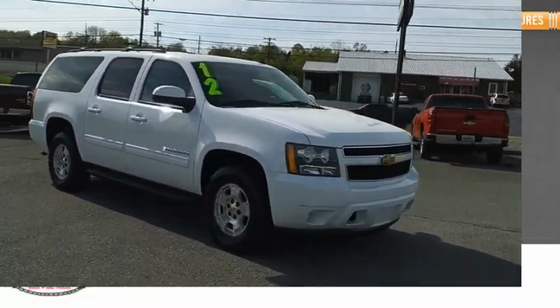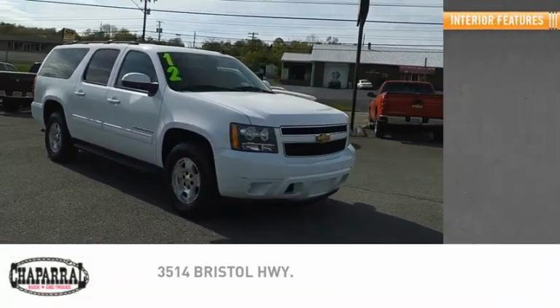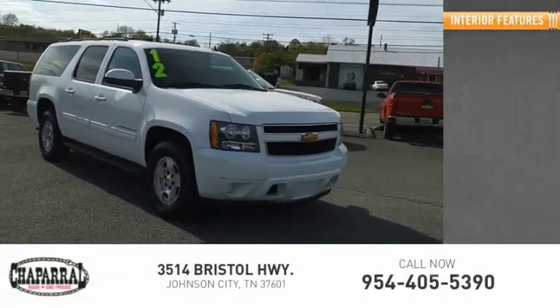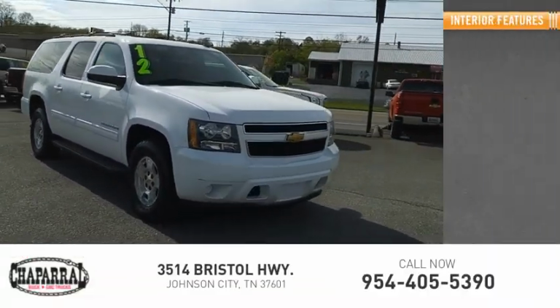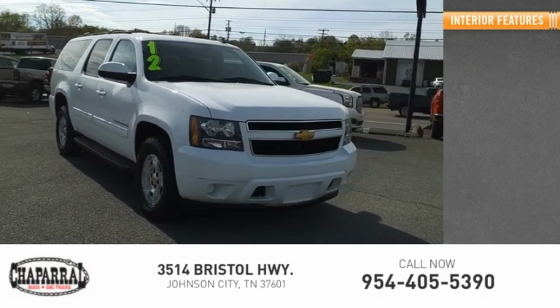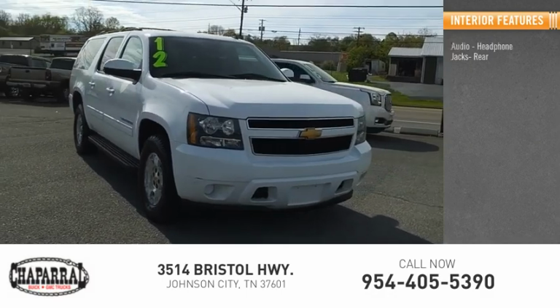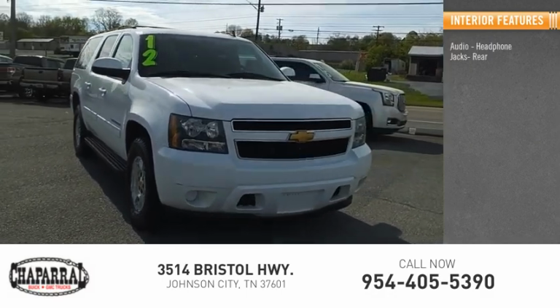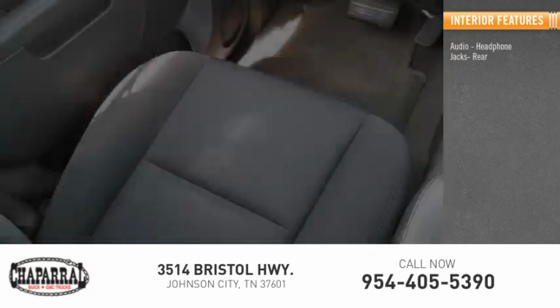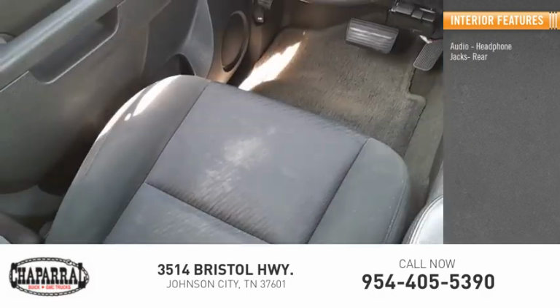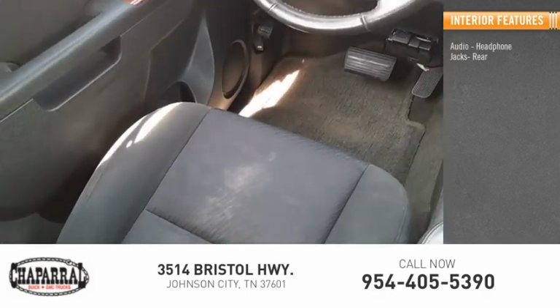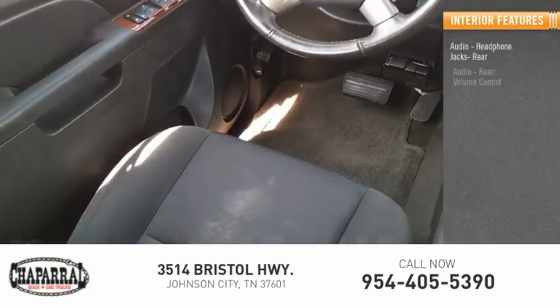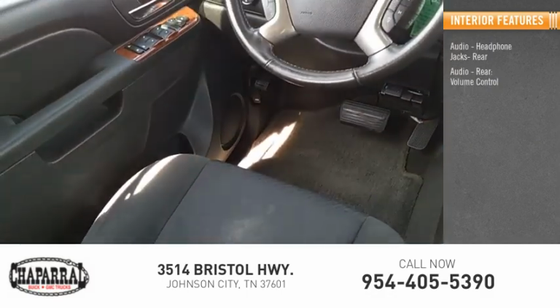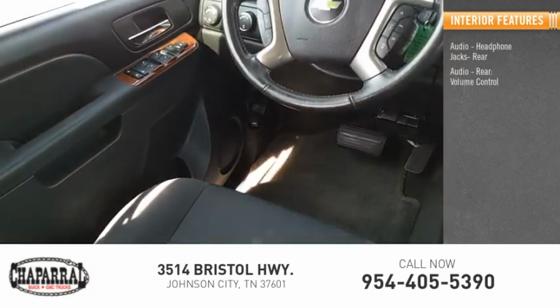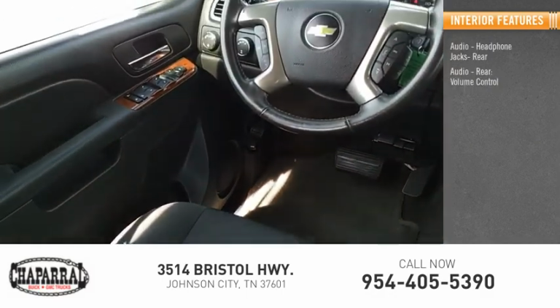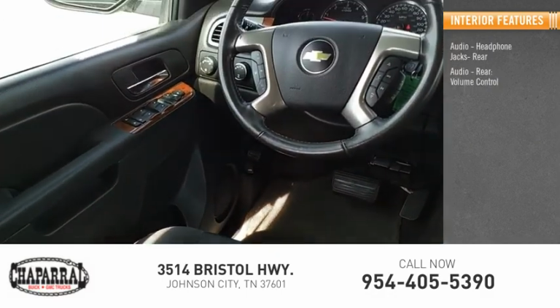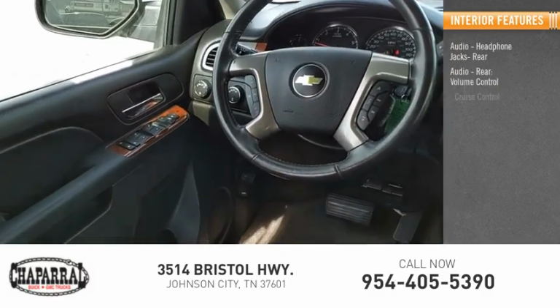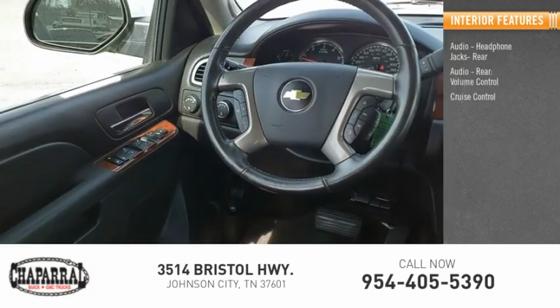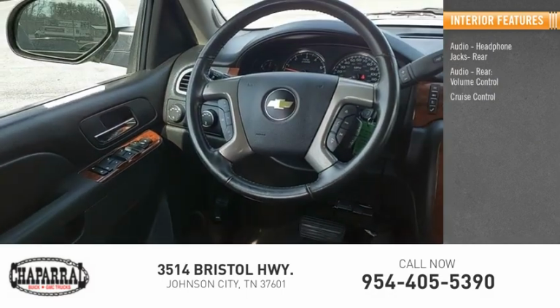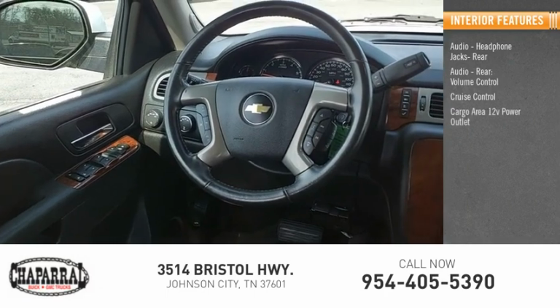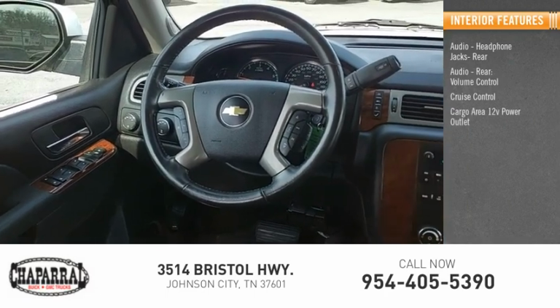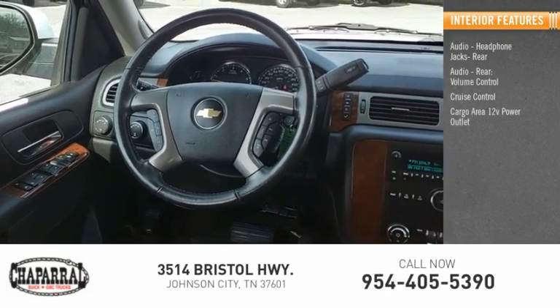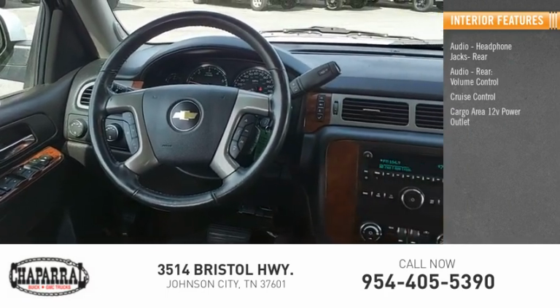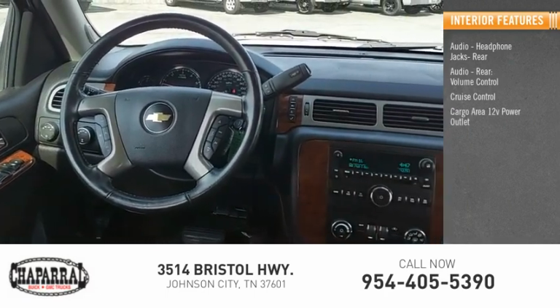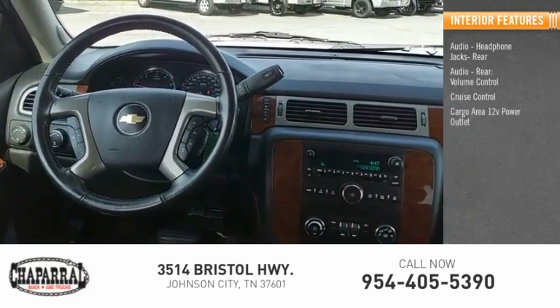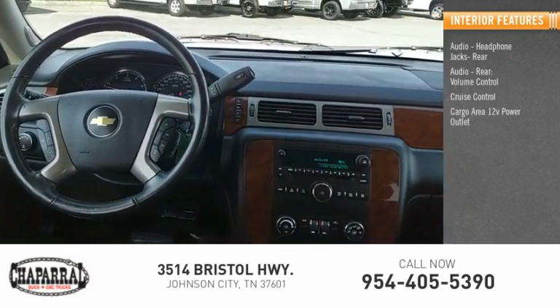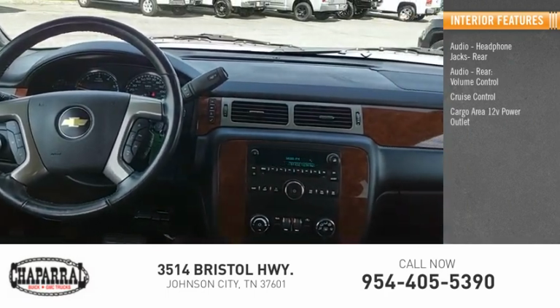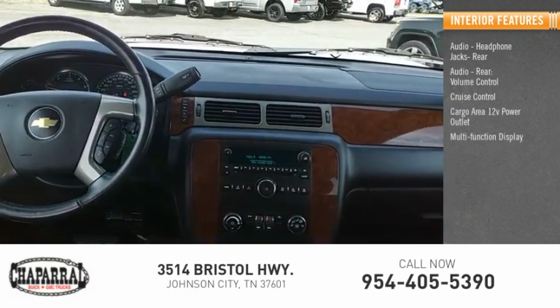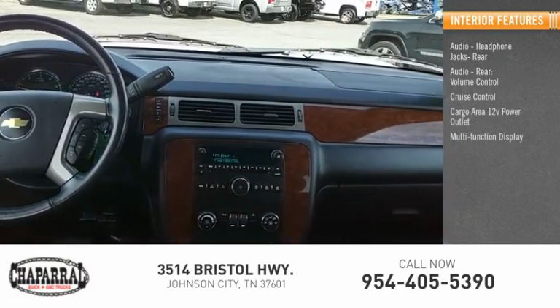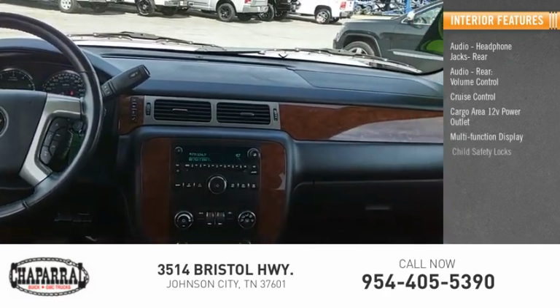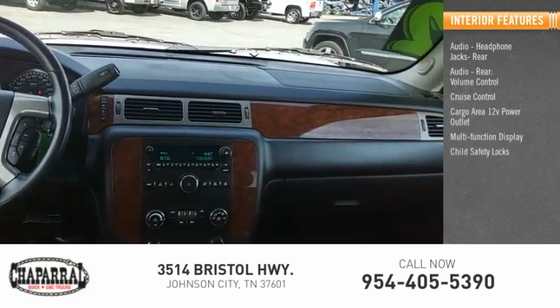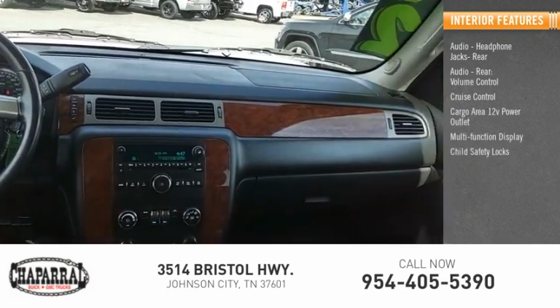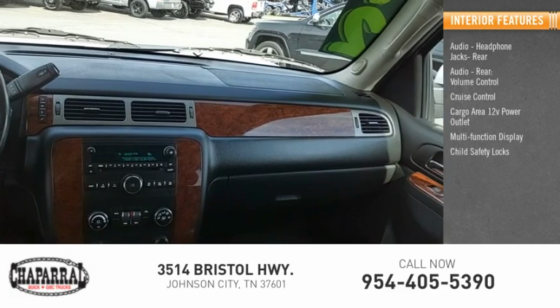Inside you'll find audio headphone jacks rear, audio rear volume control, cruise control, cargo area 12-volt power outlet, multi-function display, and child safety locks.